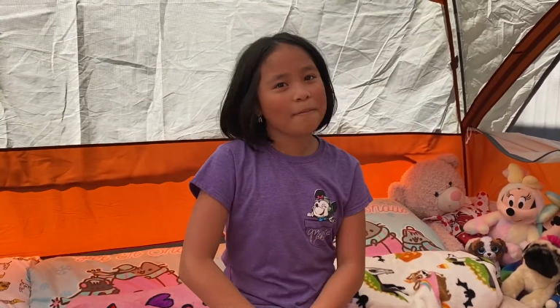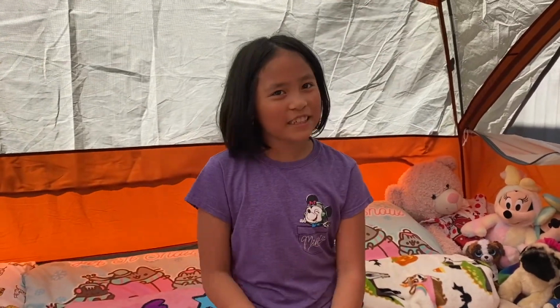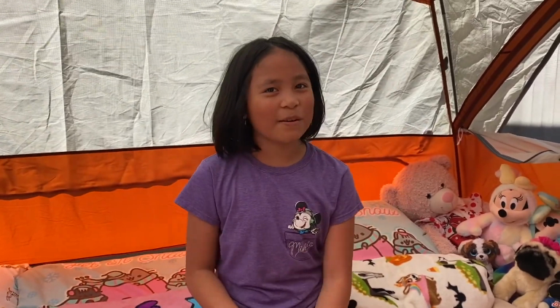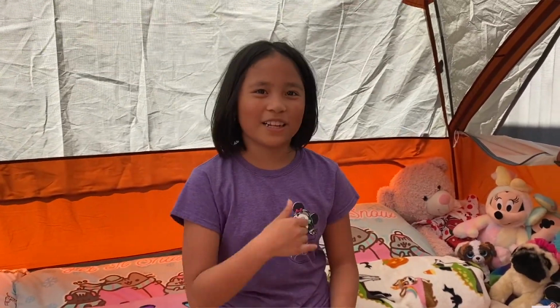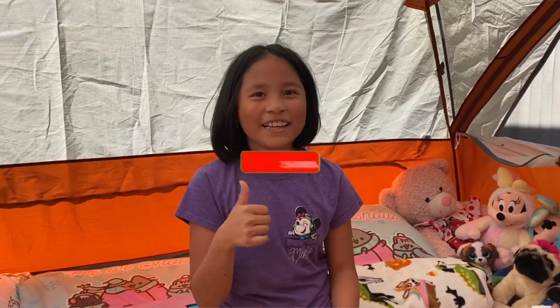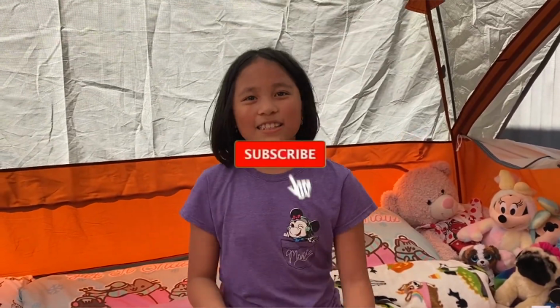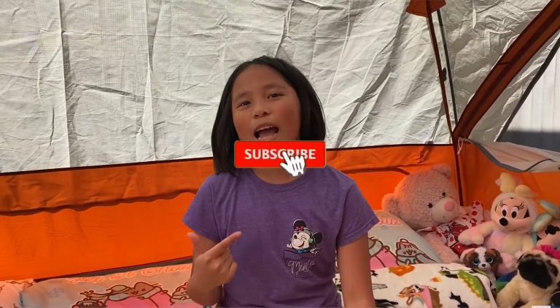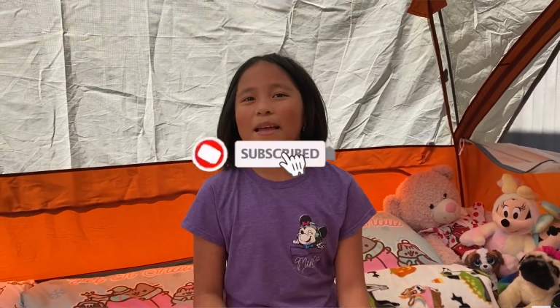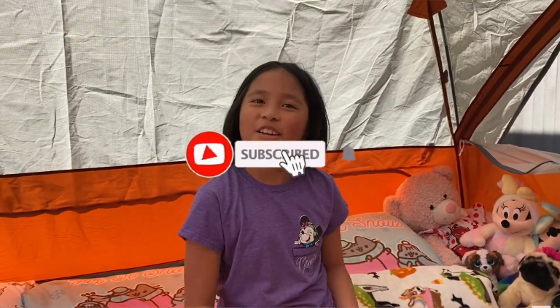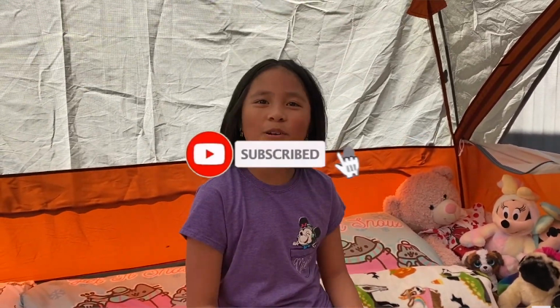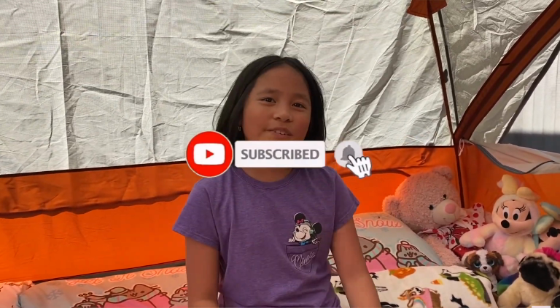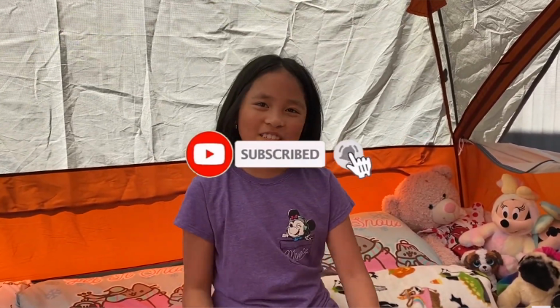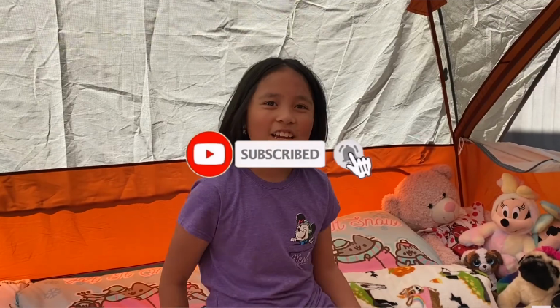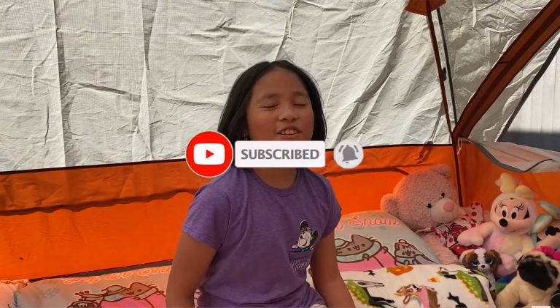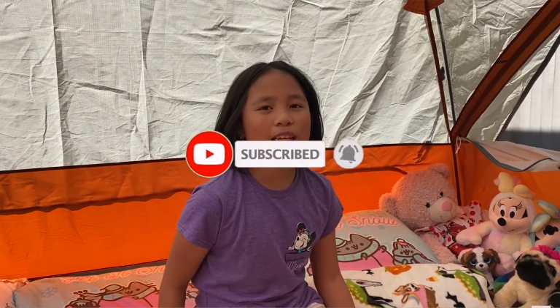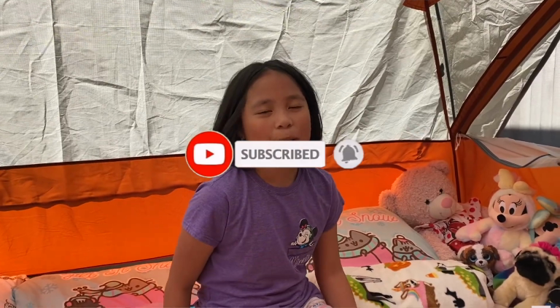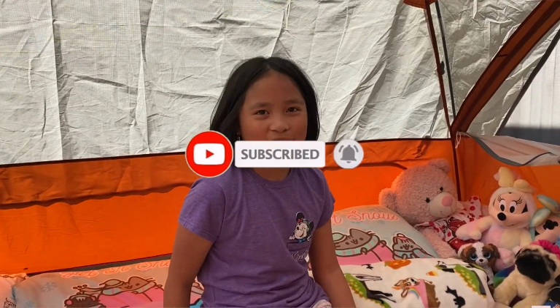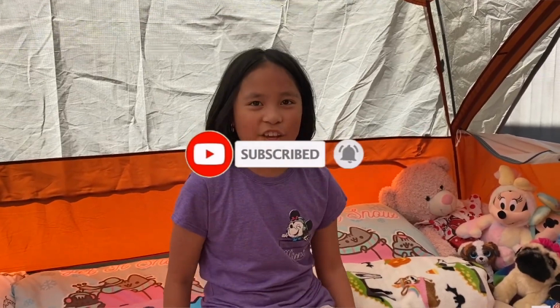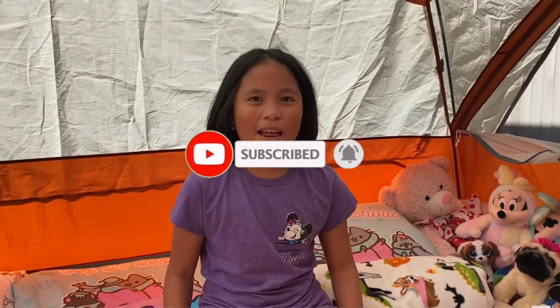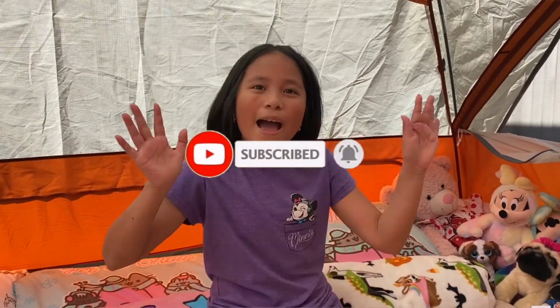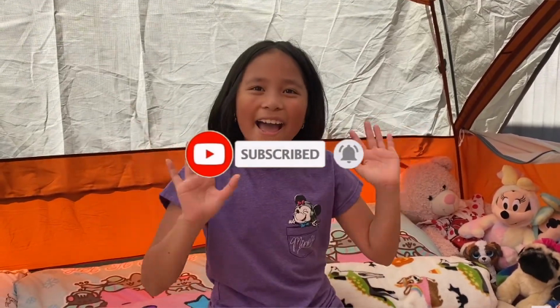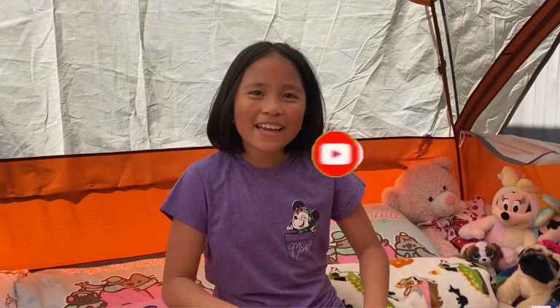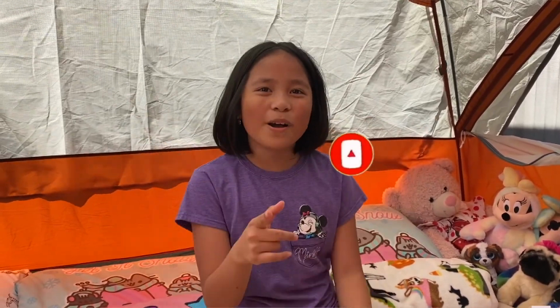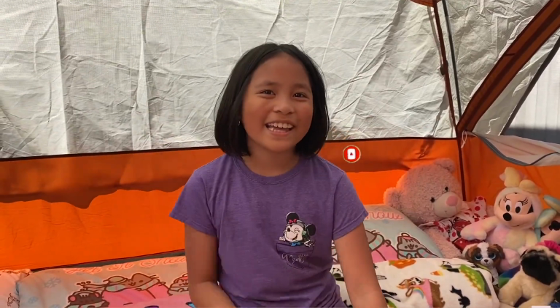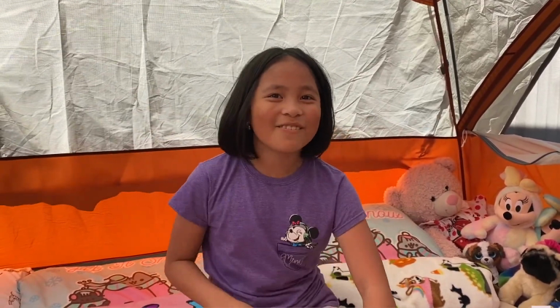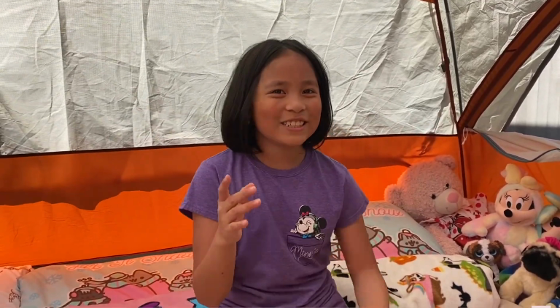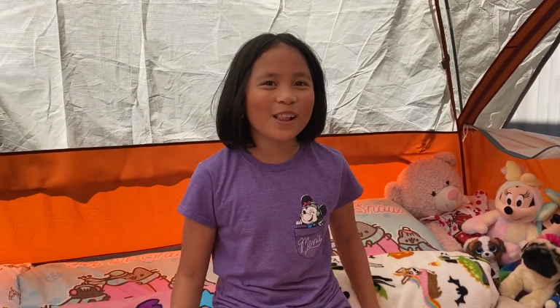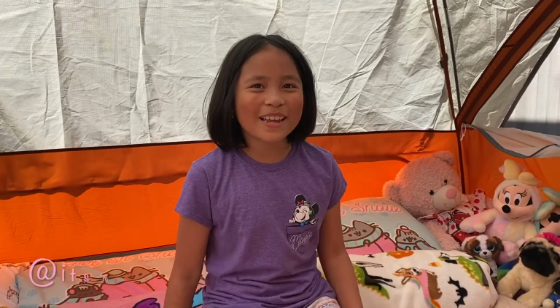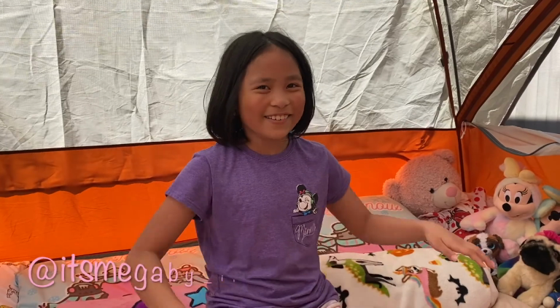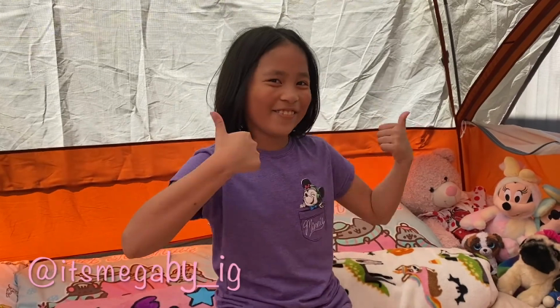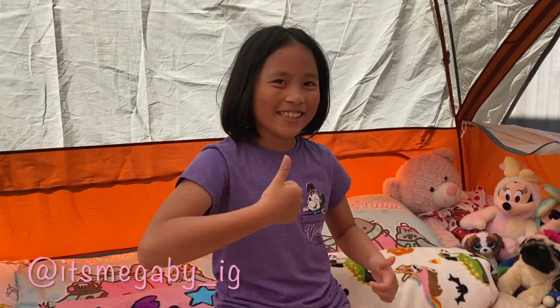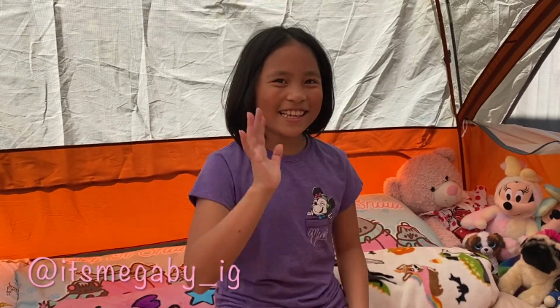Hope you guys enjoyed. Make sure to like, subscribe, and turn your post notifications on so you don't miss a brand new video of mine. Bye! And make sure to follow me on Instagram. See ya.